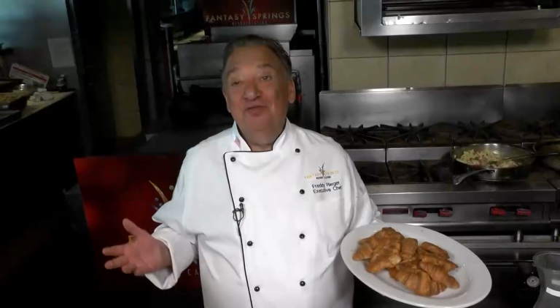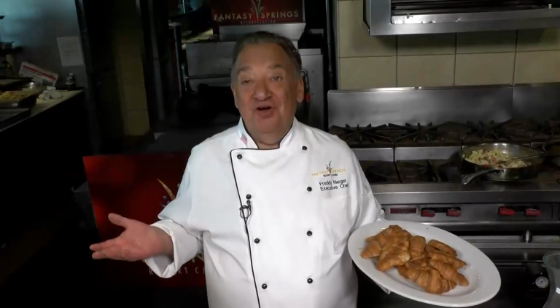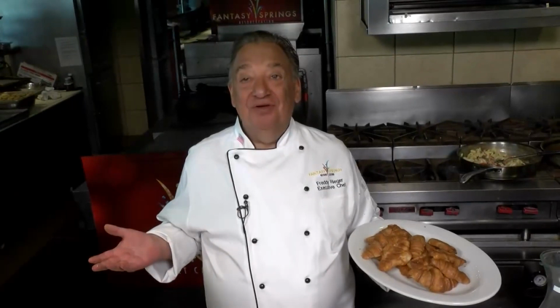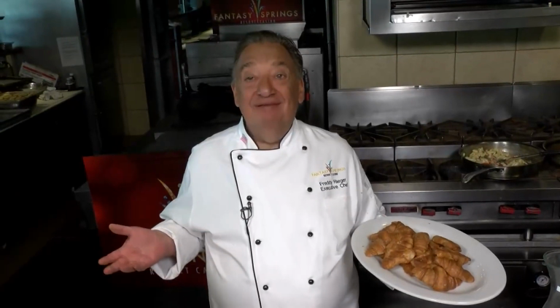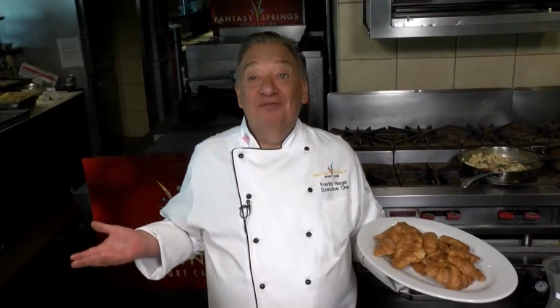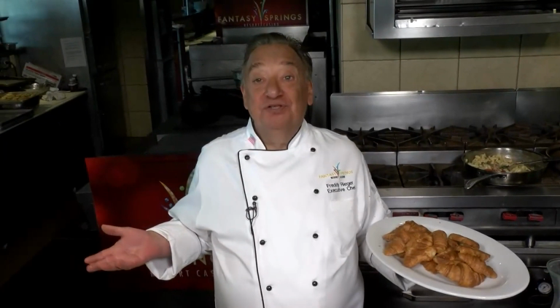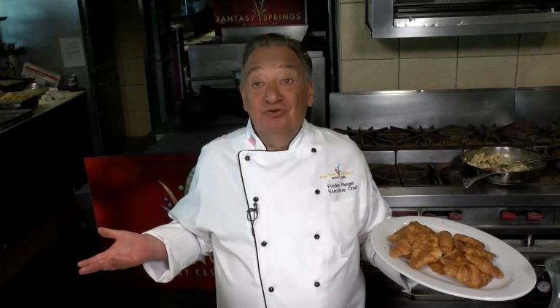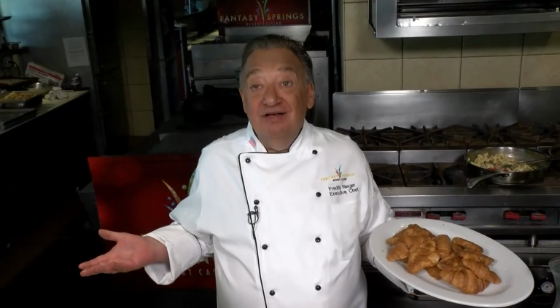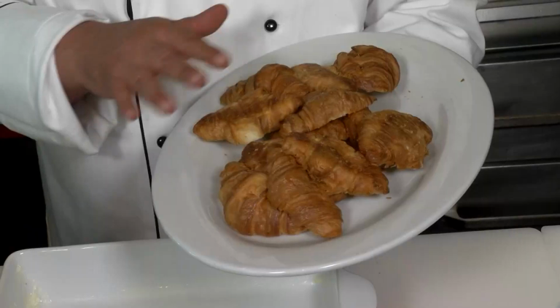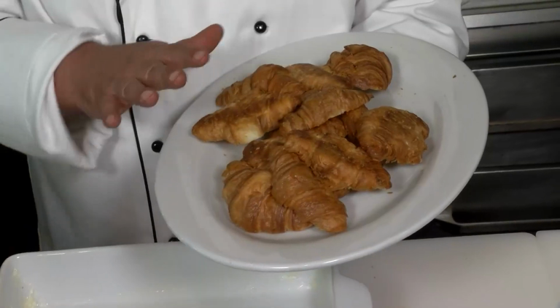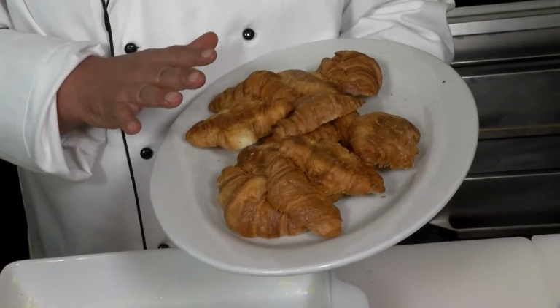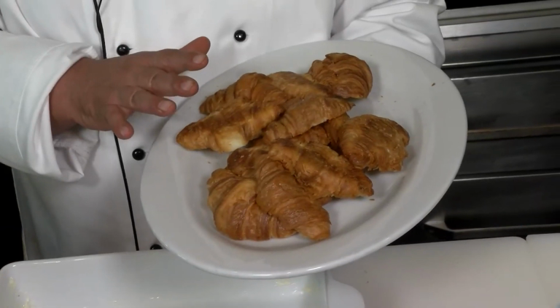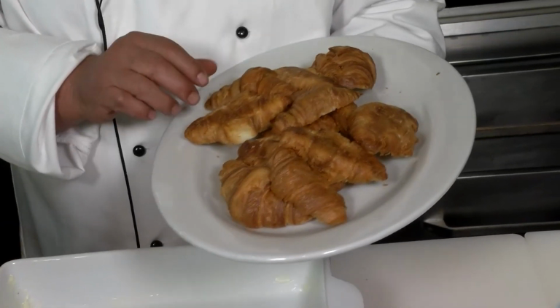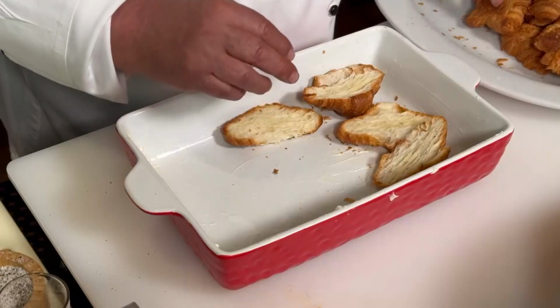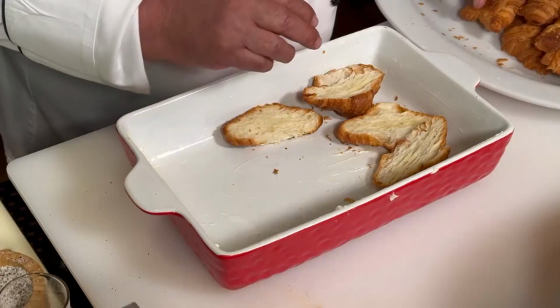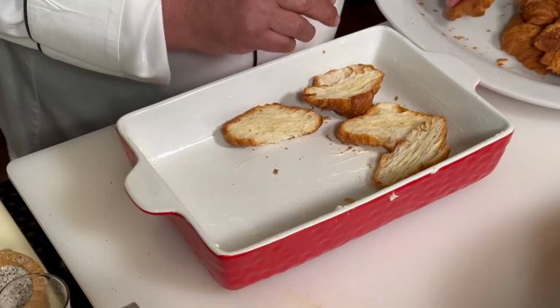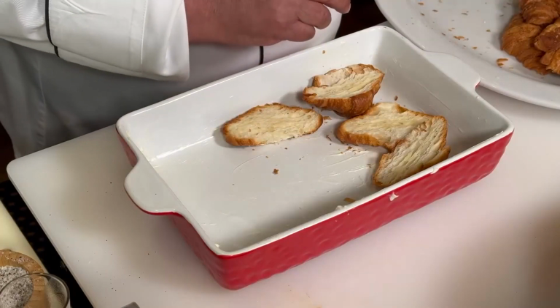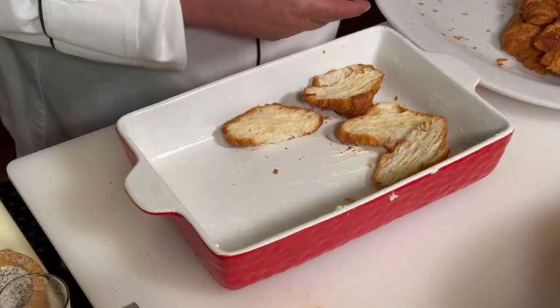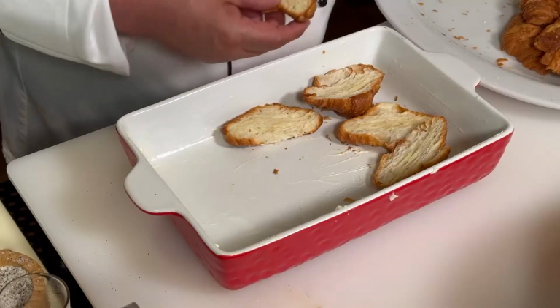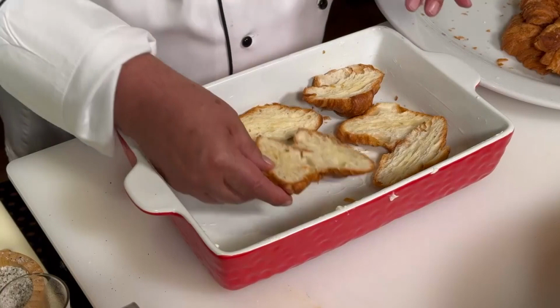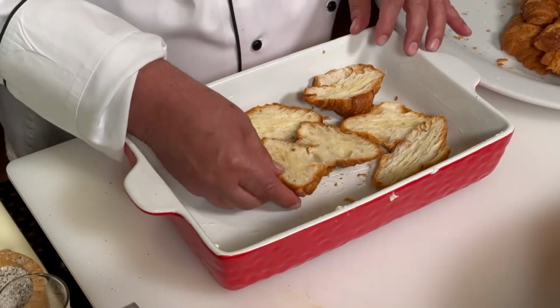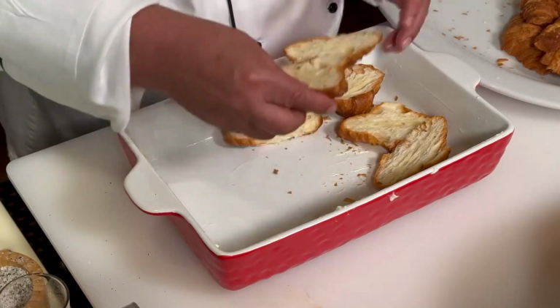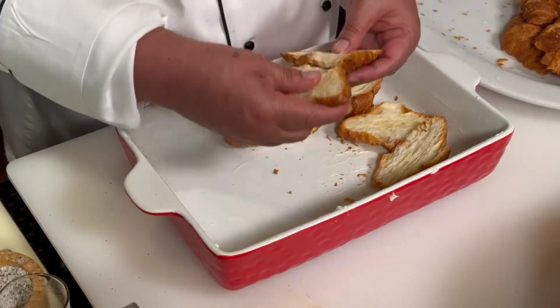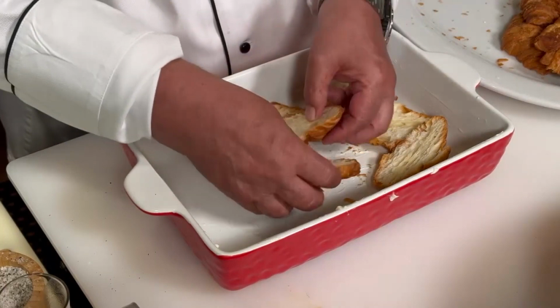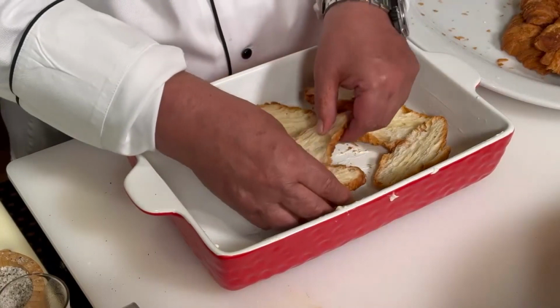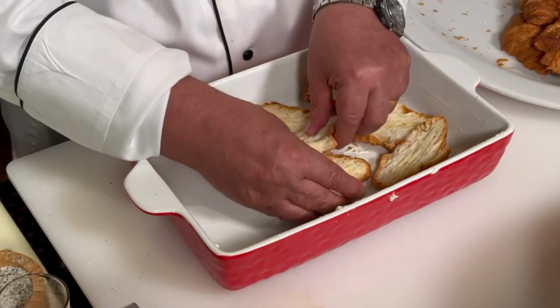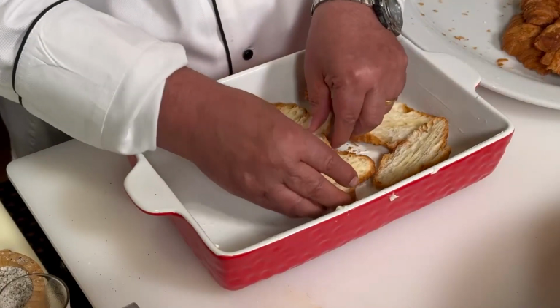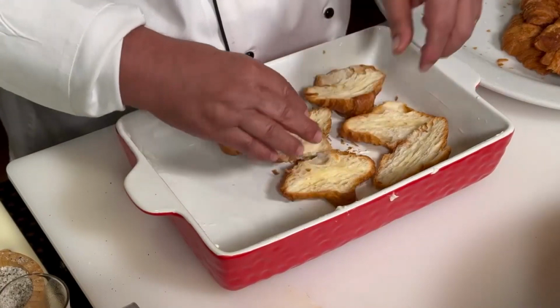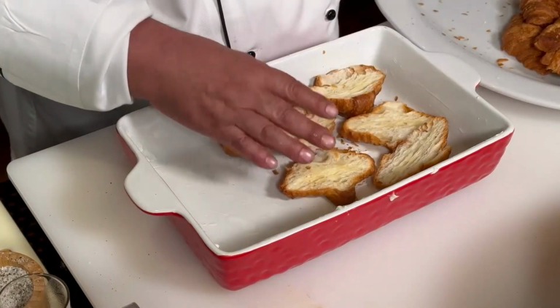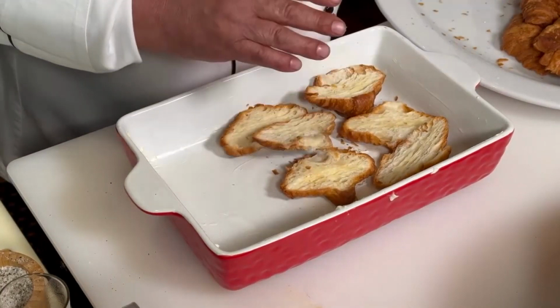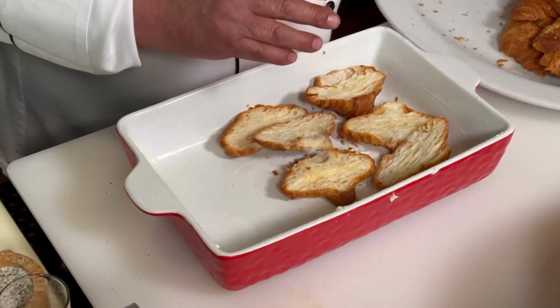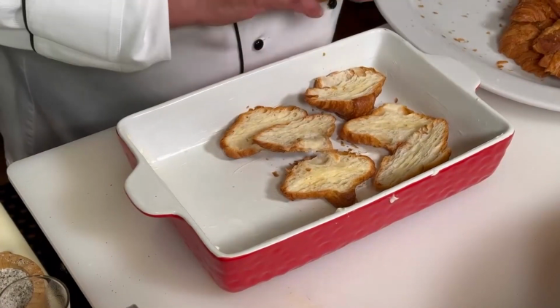Now for the star ingredient — of course, croissant. Let them stale overnight because you want to start to line them in your casserole. We pre-buttered the casserole, and you want to do it with the cut side up.